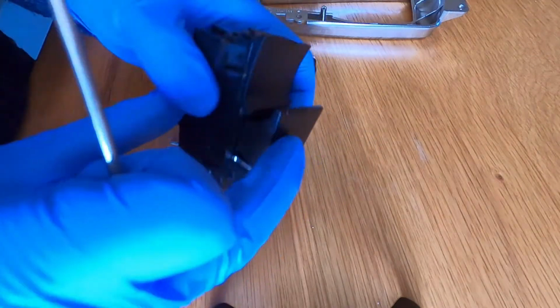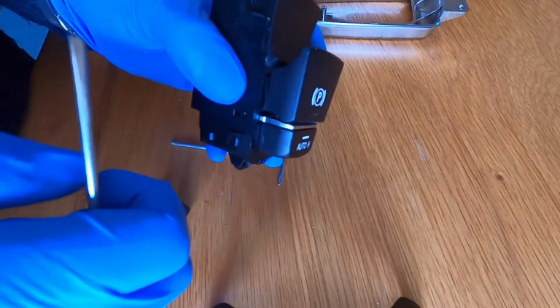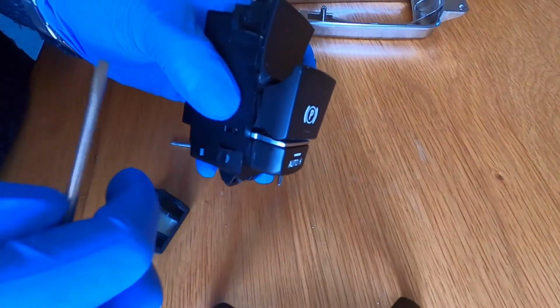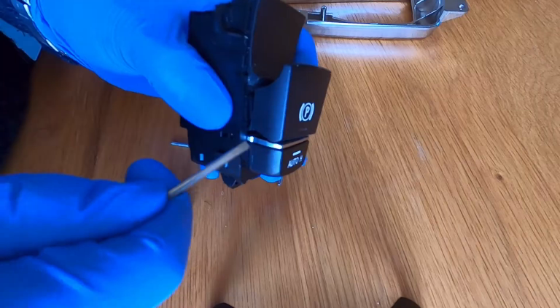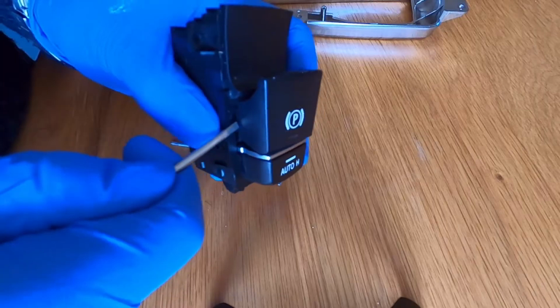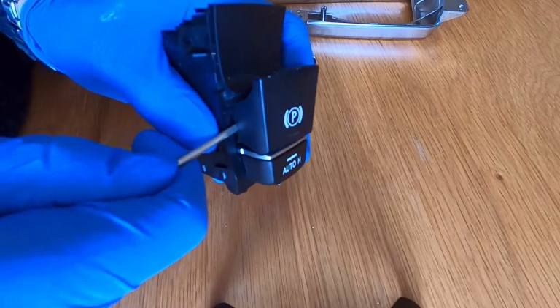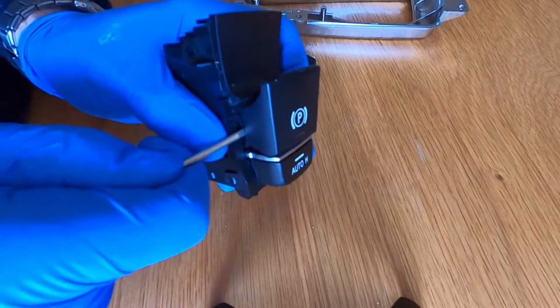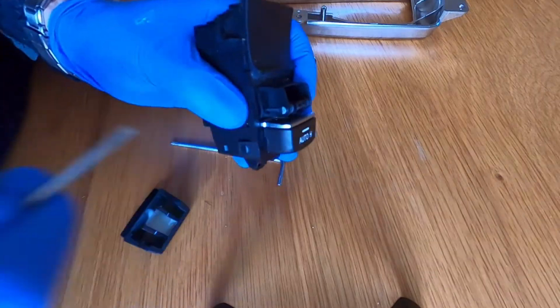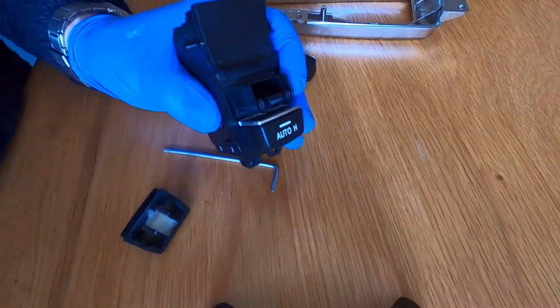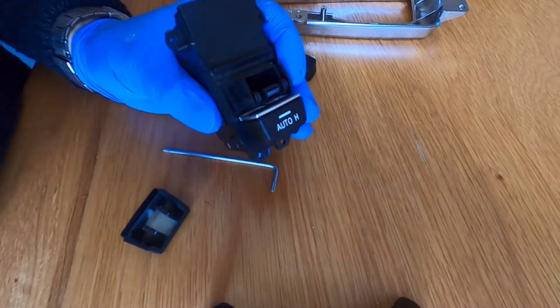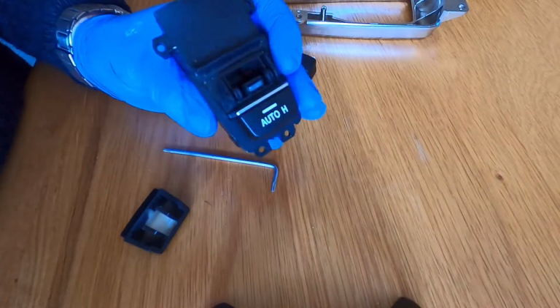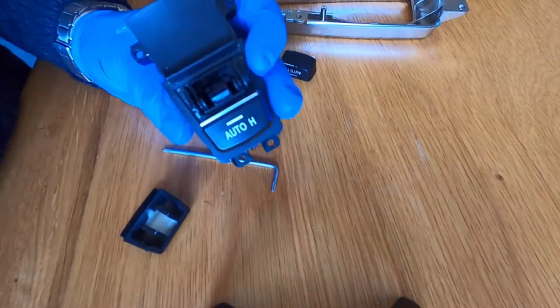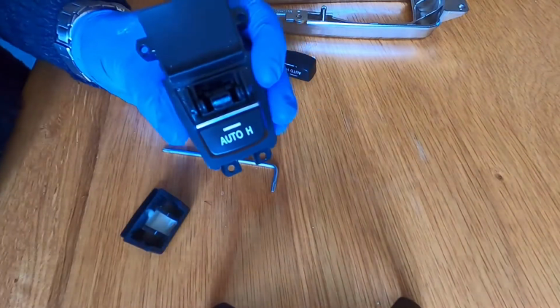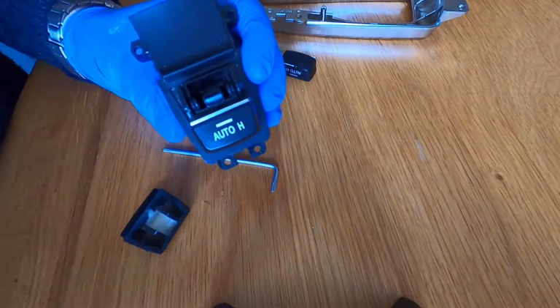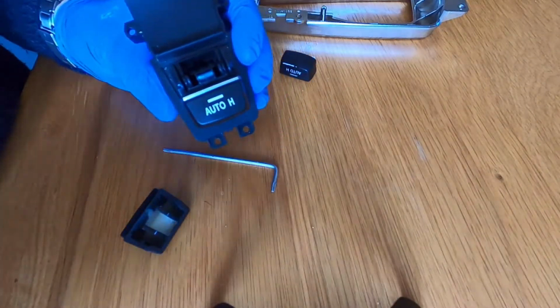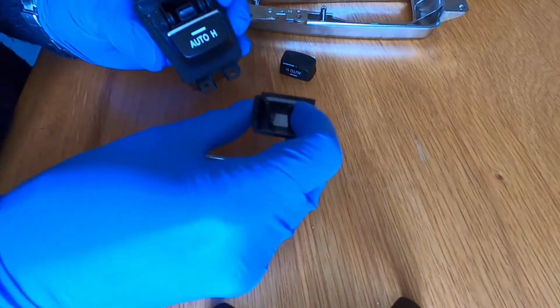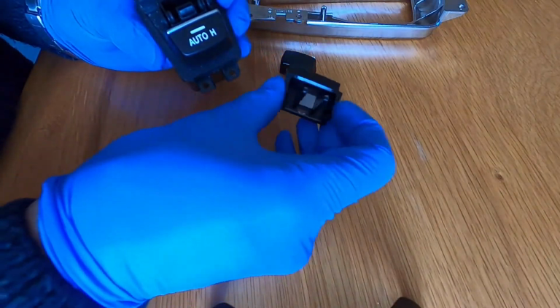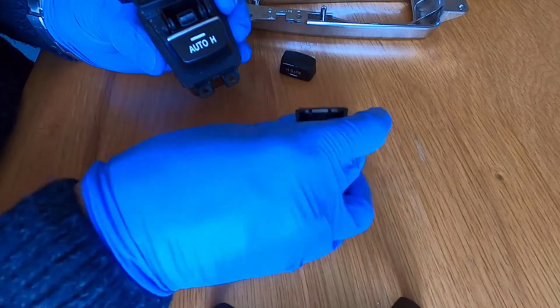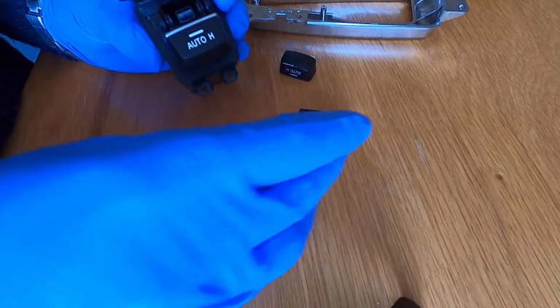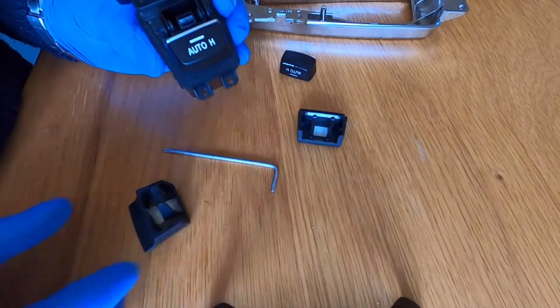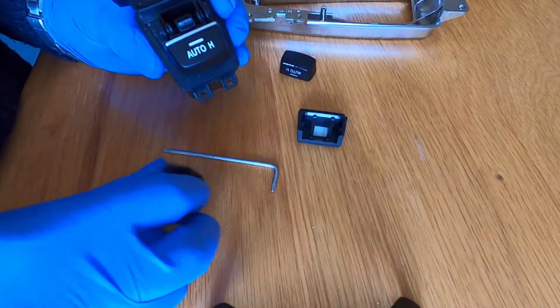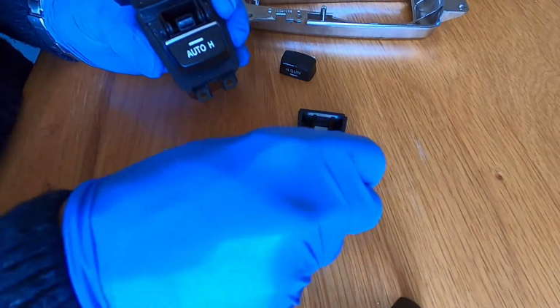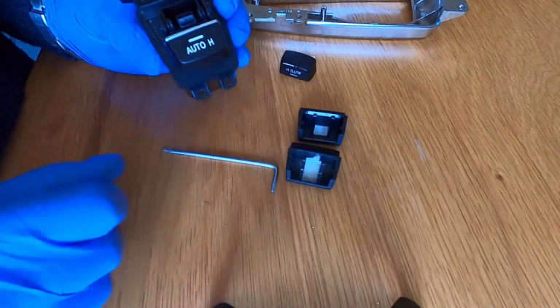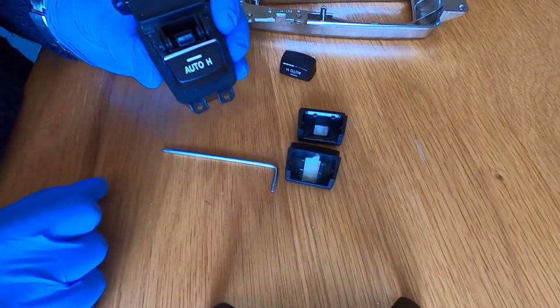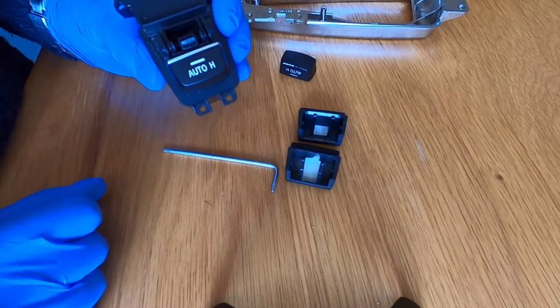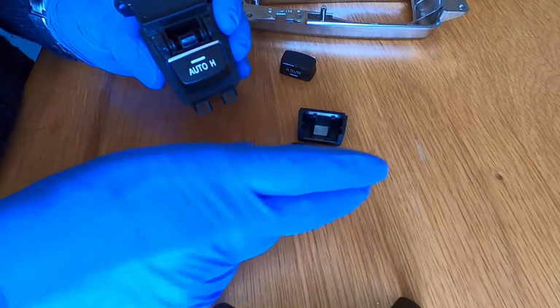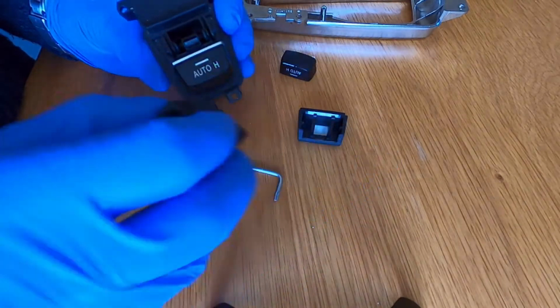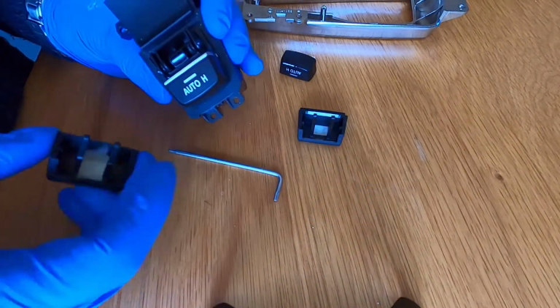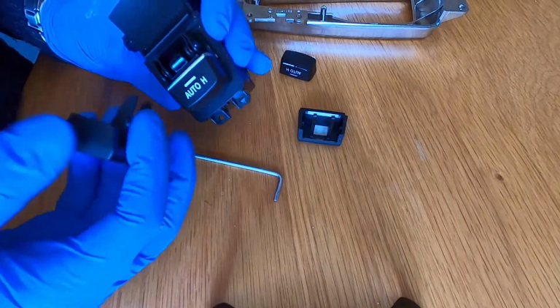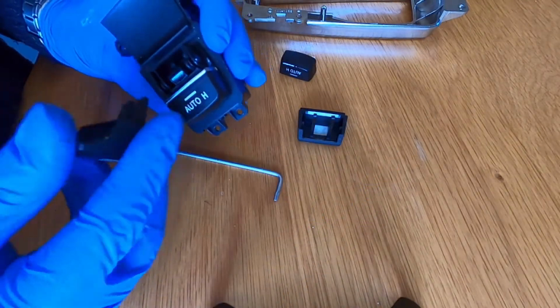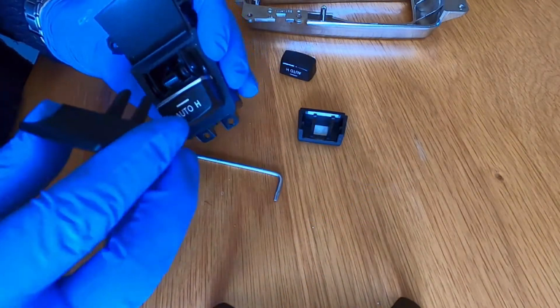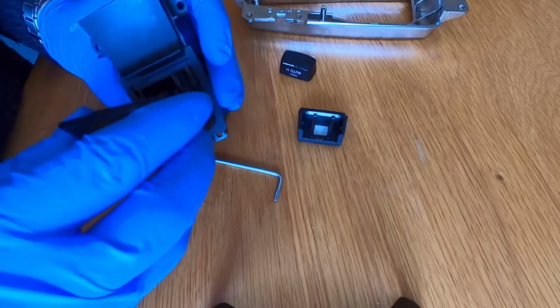Next you need to lever up each side of the parking brake and it will just pop off. The replacement I've got is also a cheap Chinese copy — it actually seems really quite good and it just snaps into place.